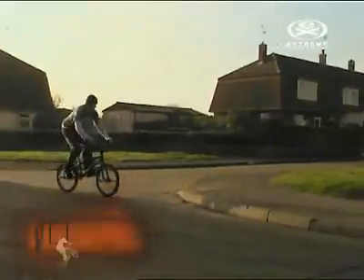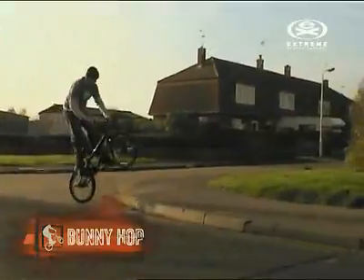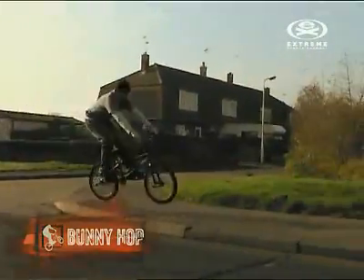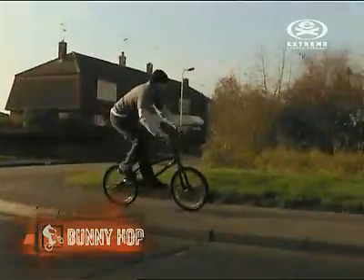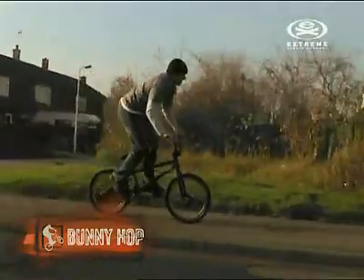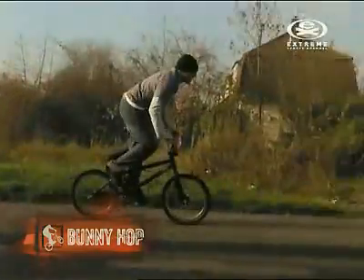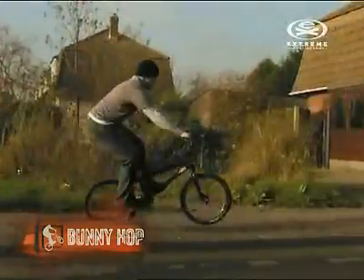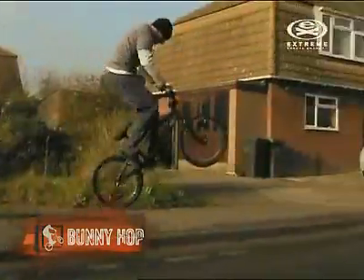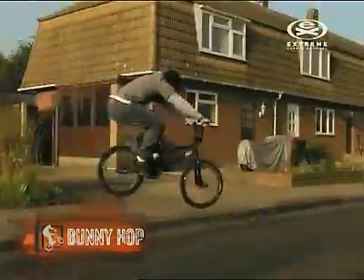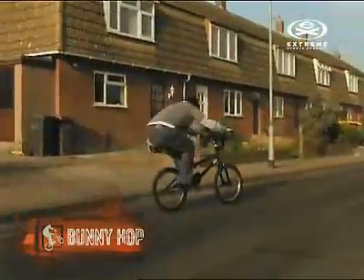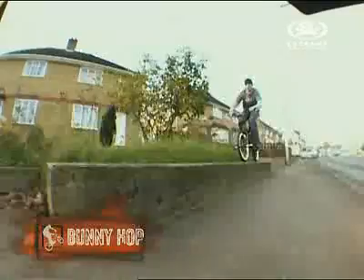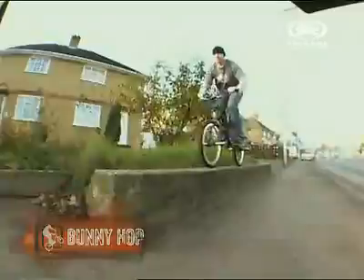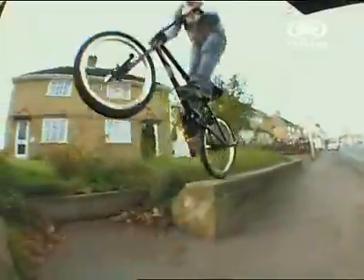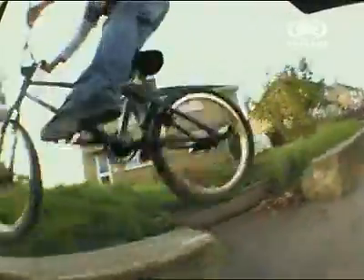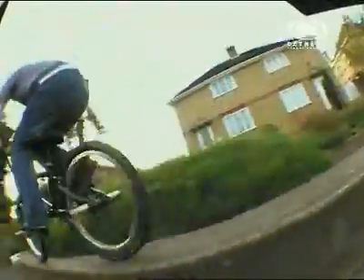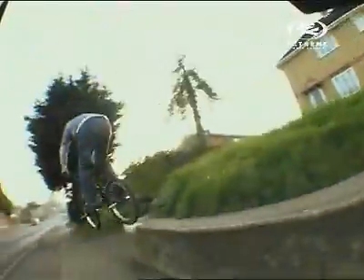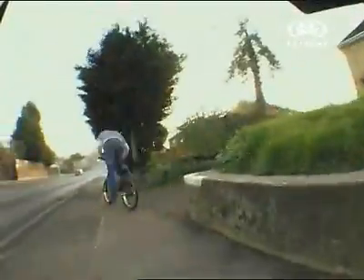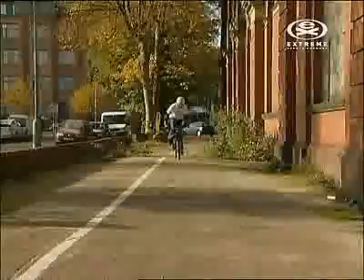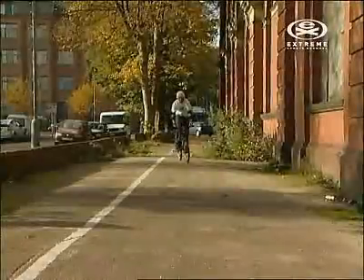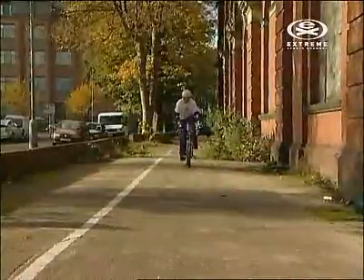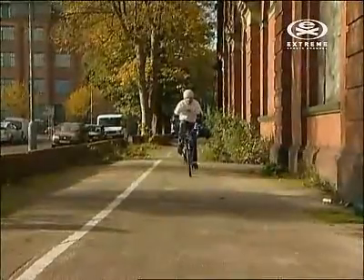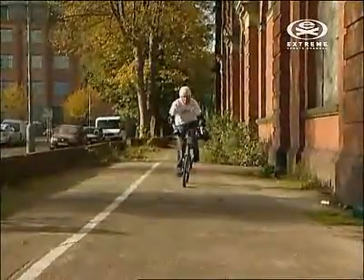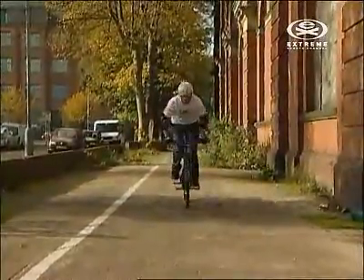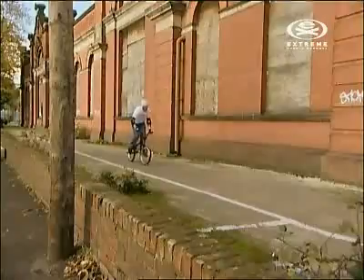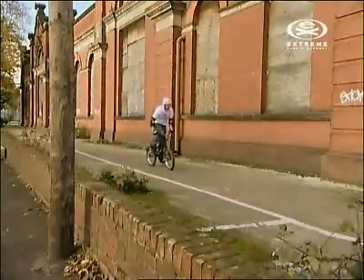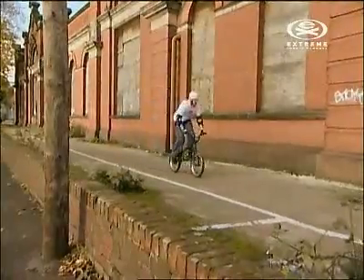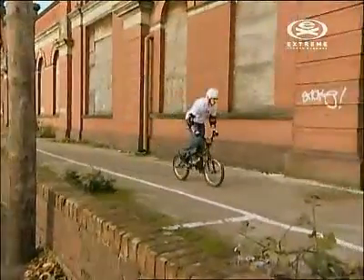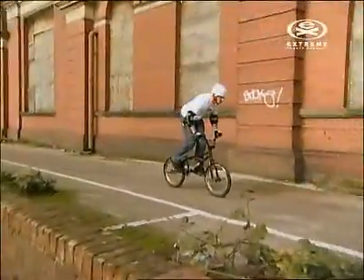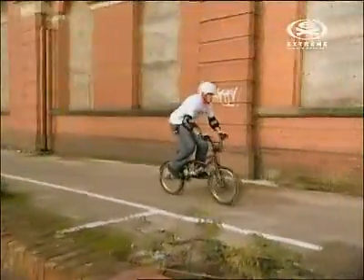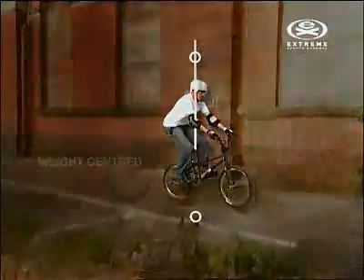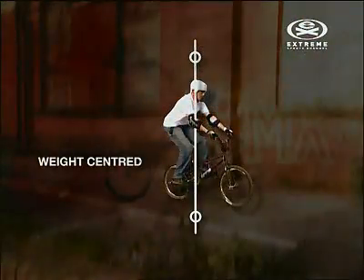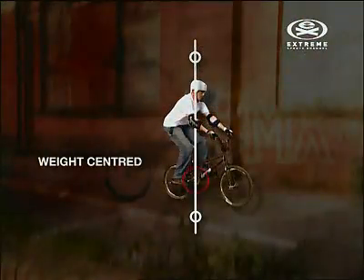The bunny hop is the bike equivalent of doing an ollie on a skateboard. It allows you to get the bike up in the air without using a ramp, and it holds the key to doing the majority of tricks on a BMX. Find a wide, flat spot and approach at medium speed standing up, then lower yourself down into a crouching position with your weight centred over the pedals.